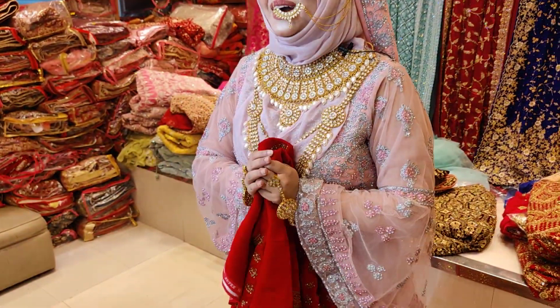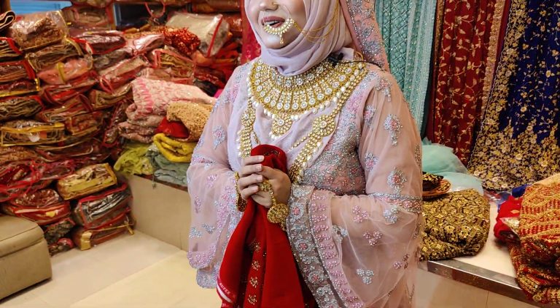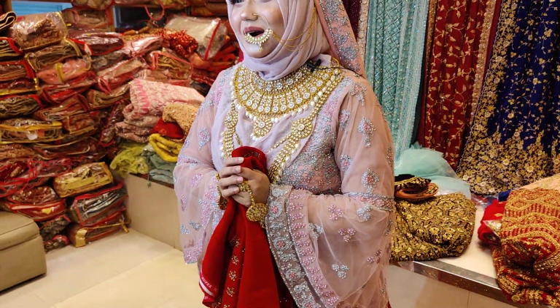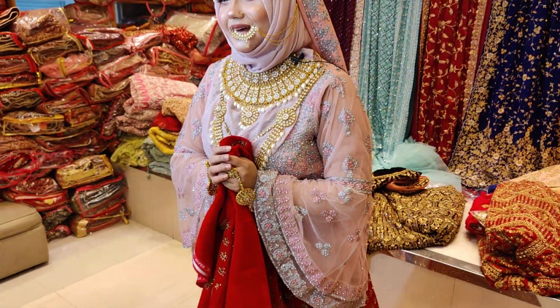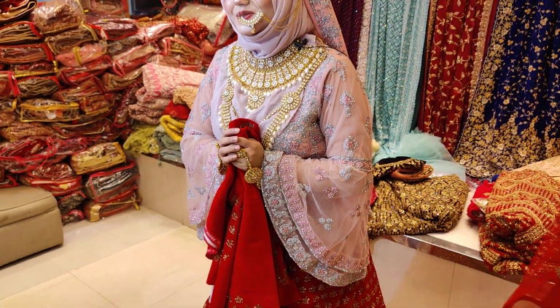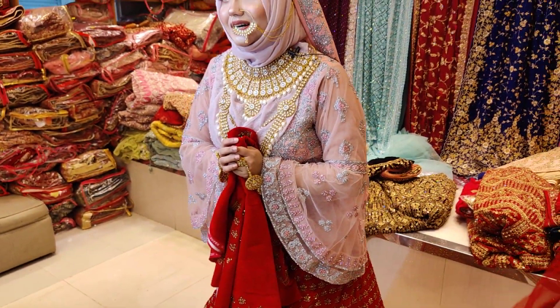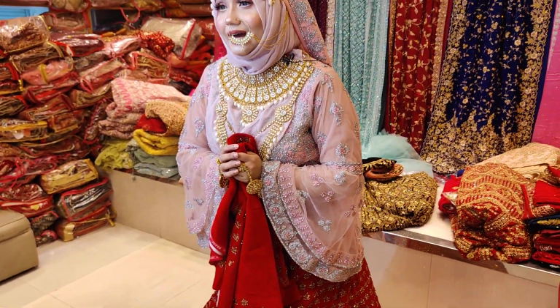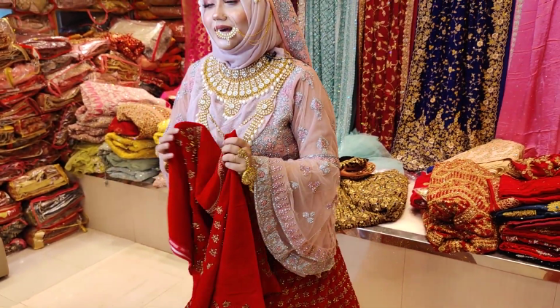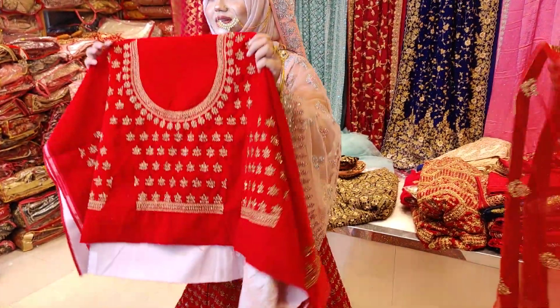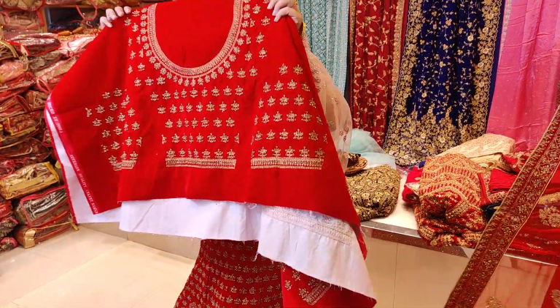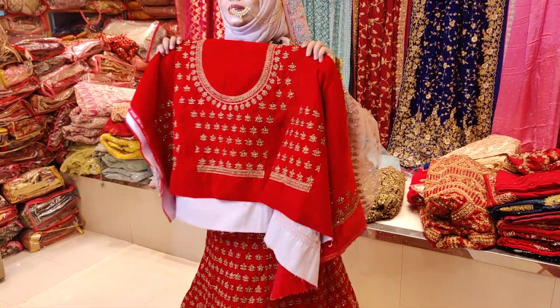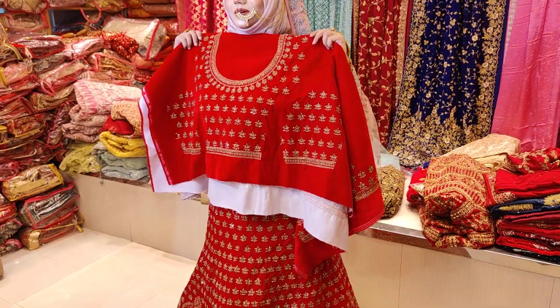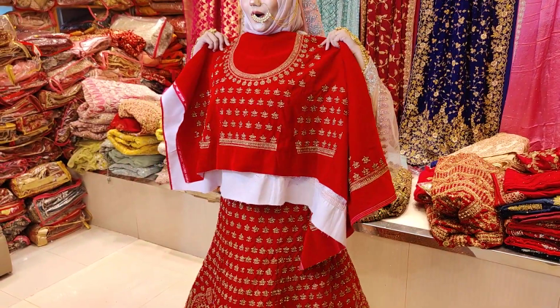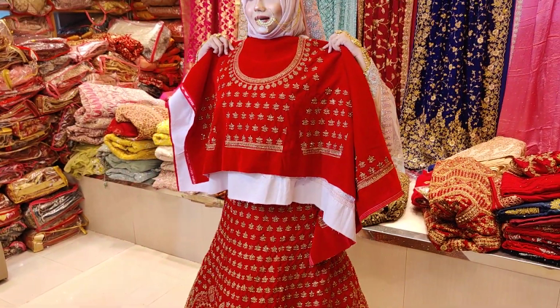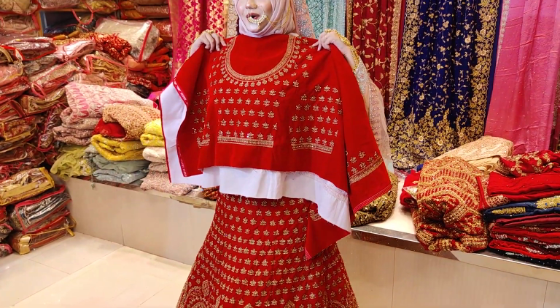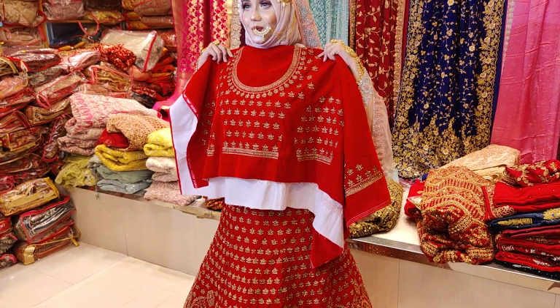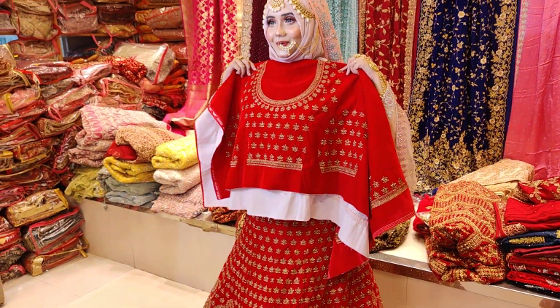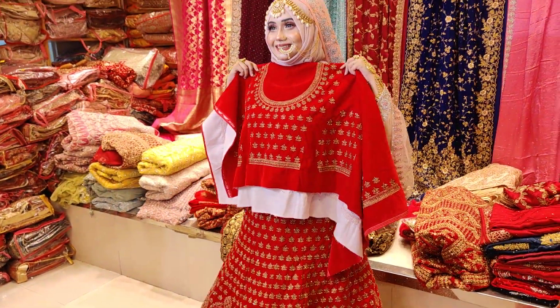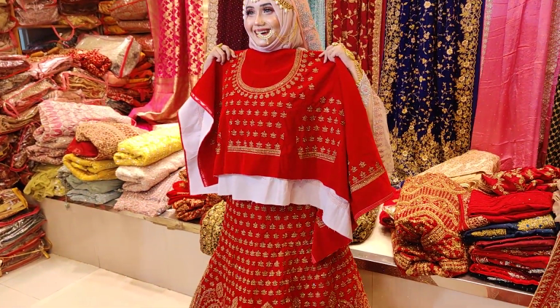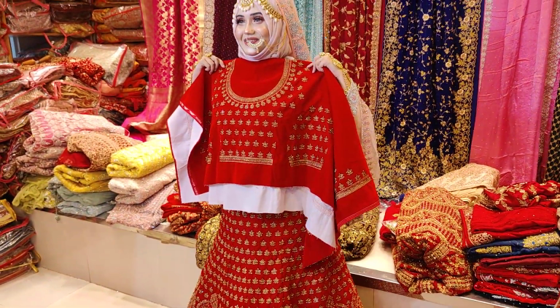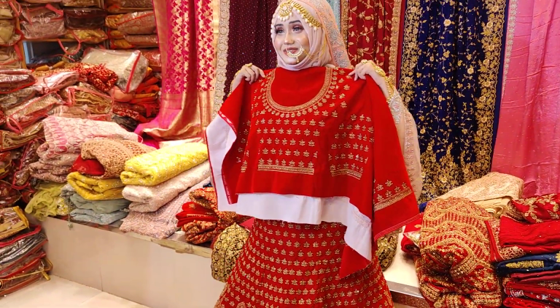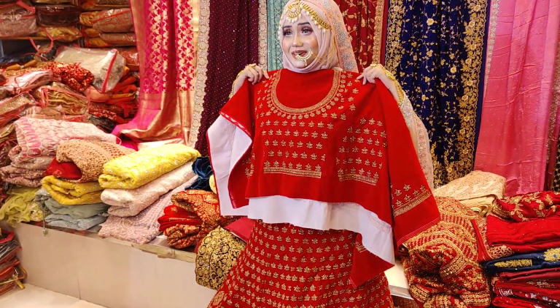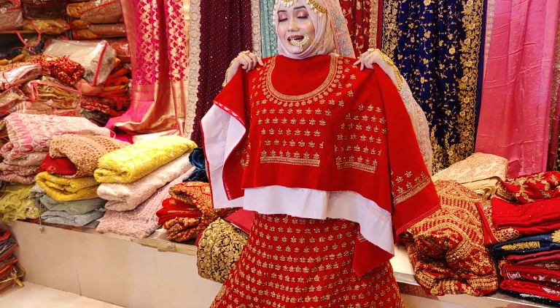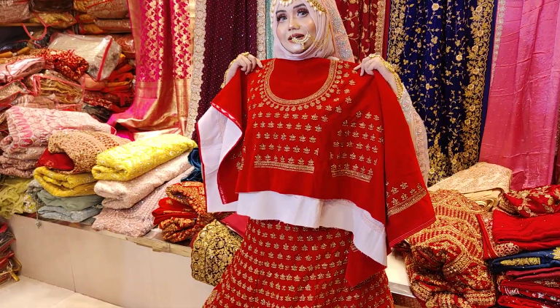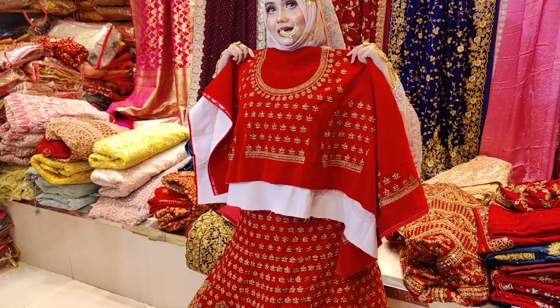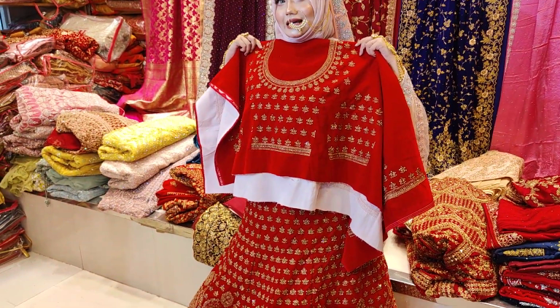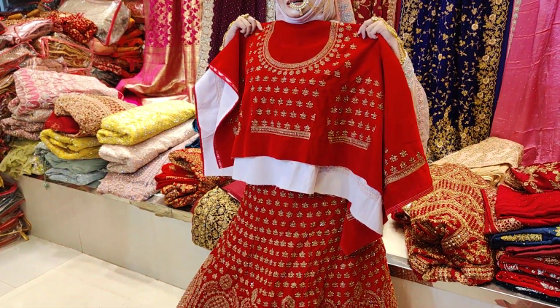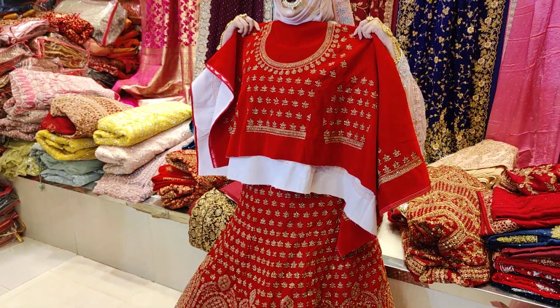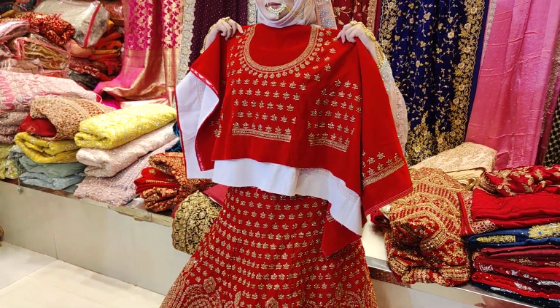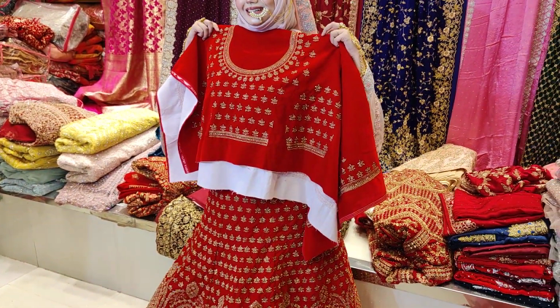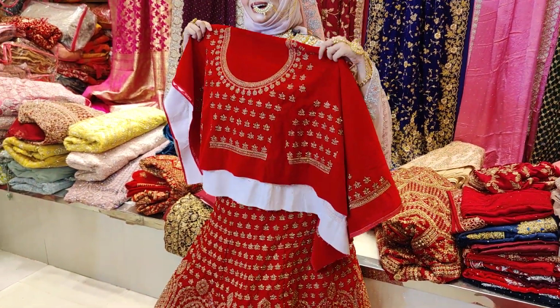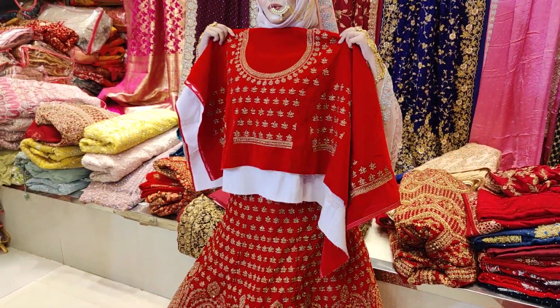Thank you Fatima, thank you so much. This is a very beautiful color — wow! This is a very beautiful color. This is a double color.